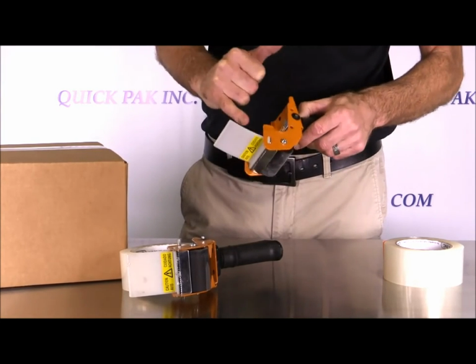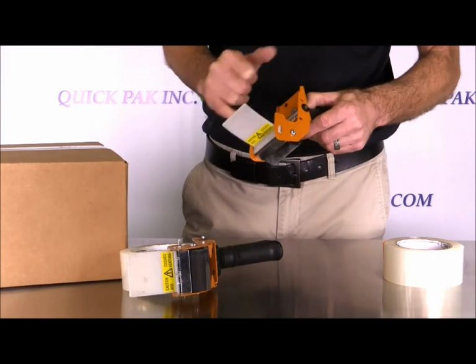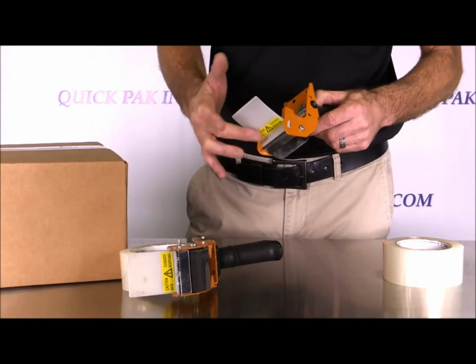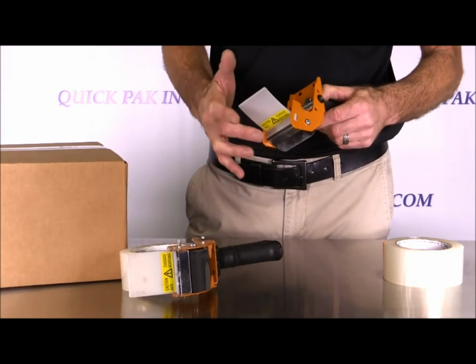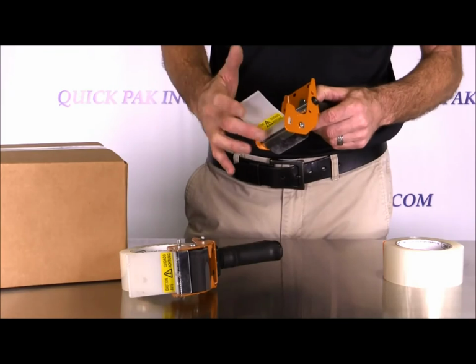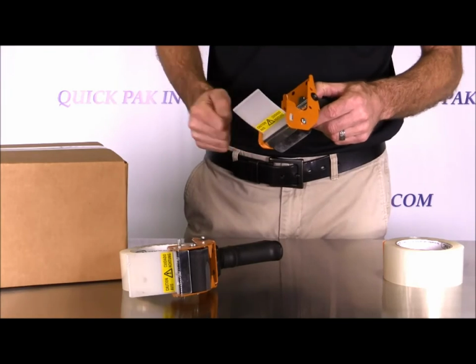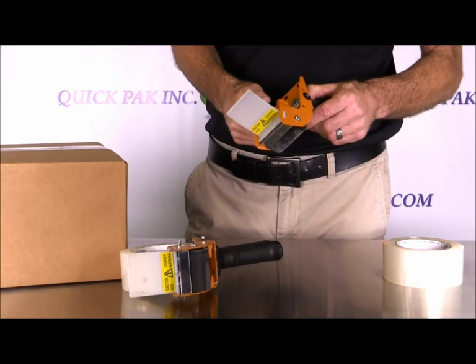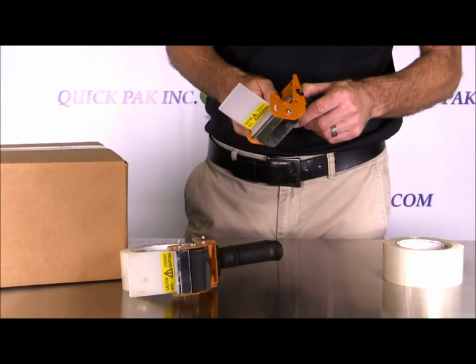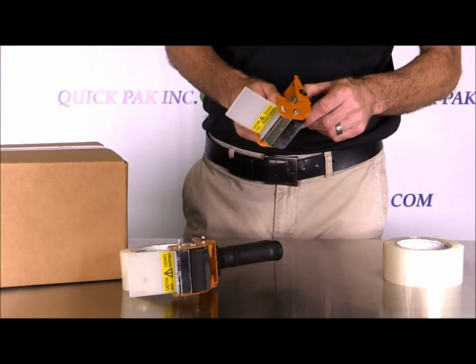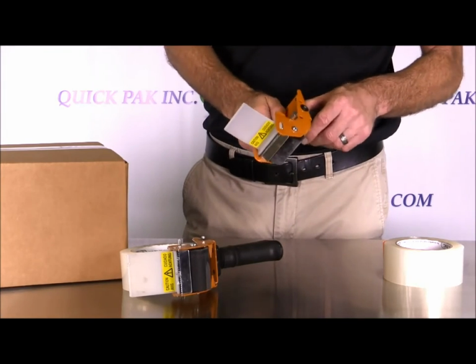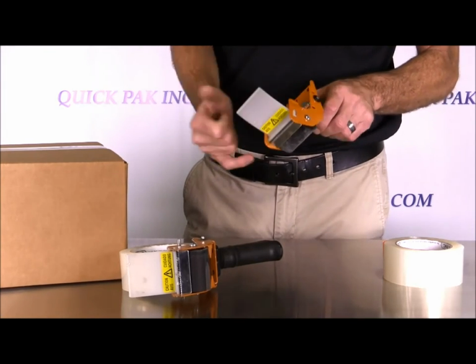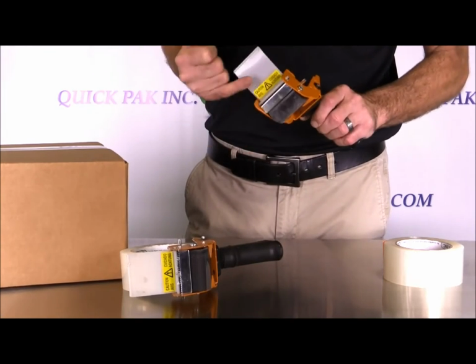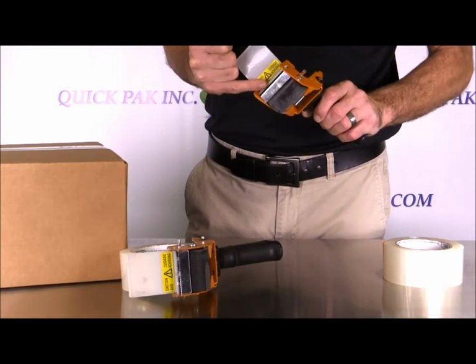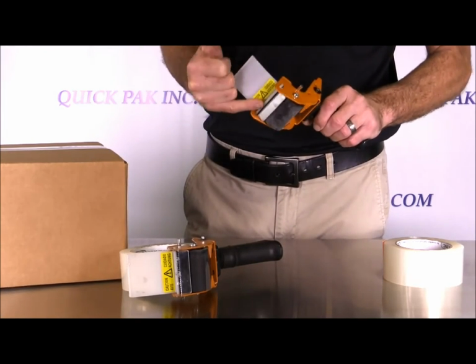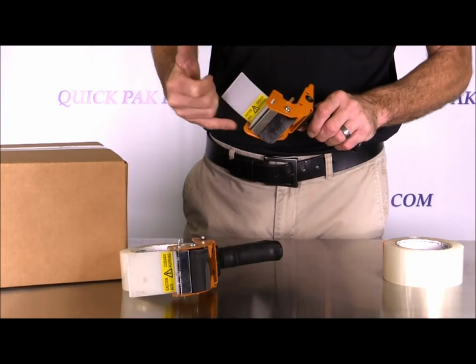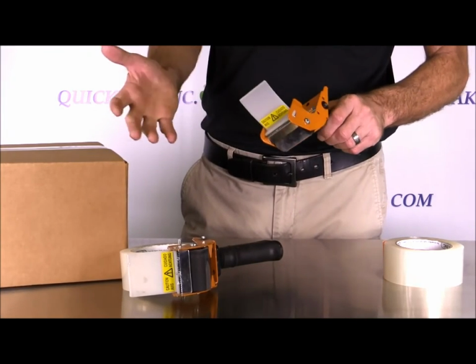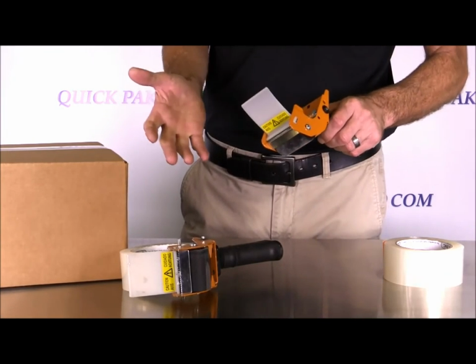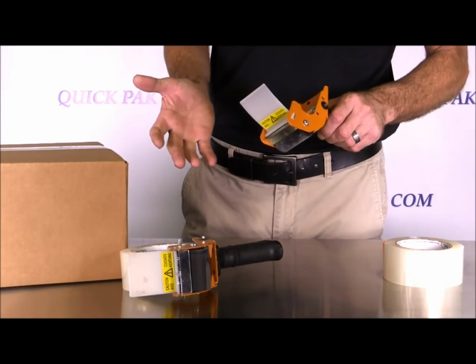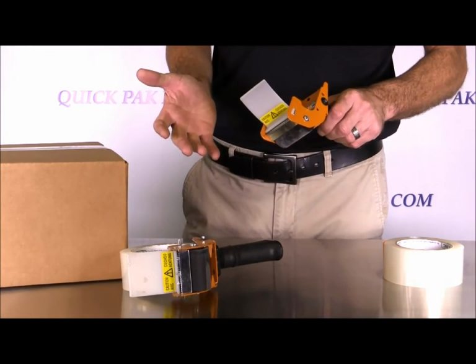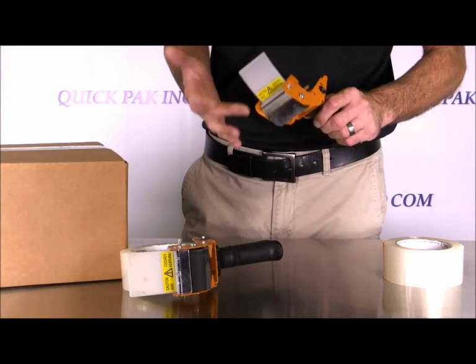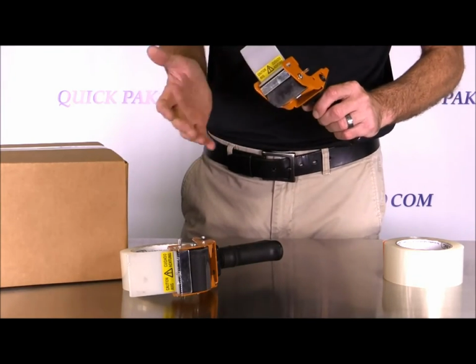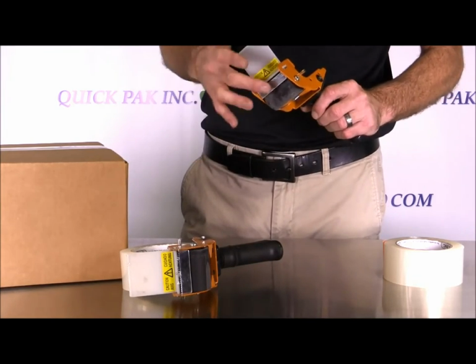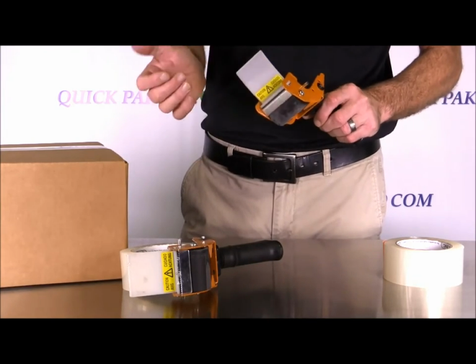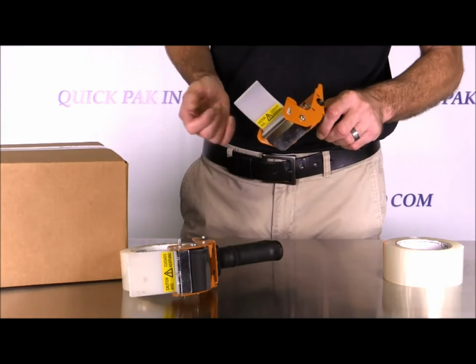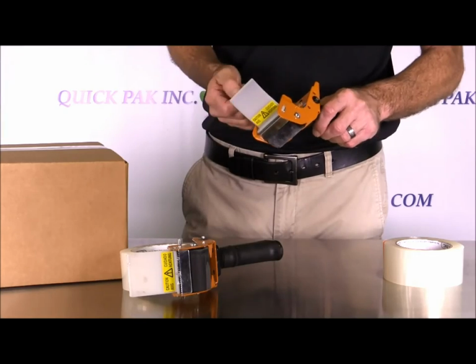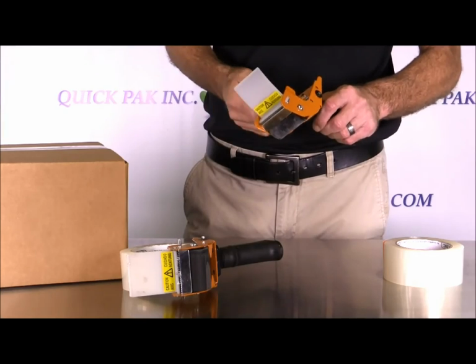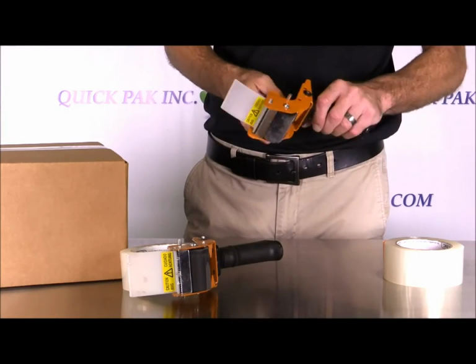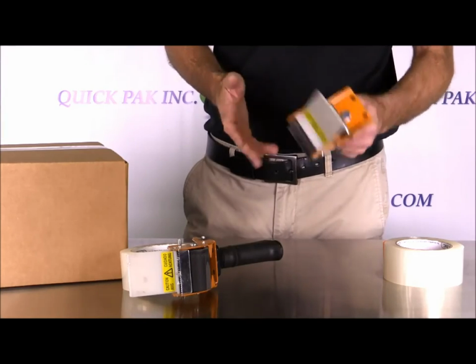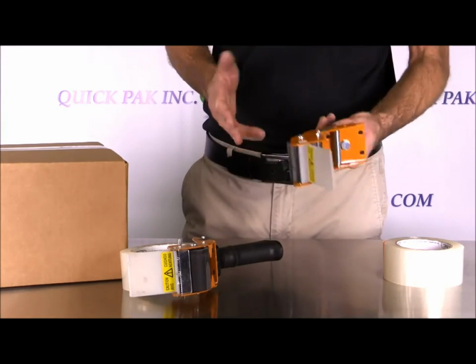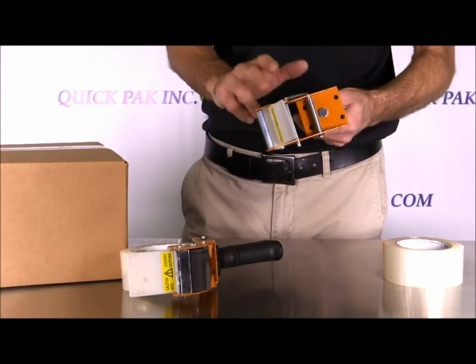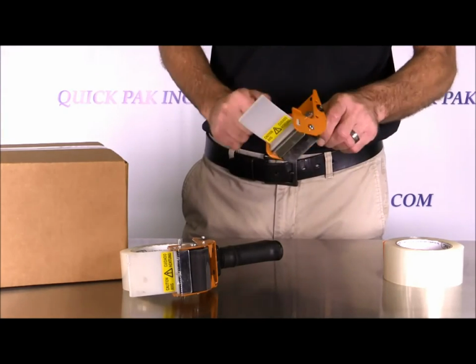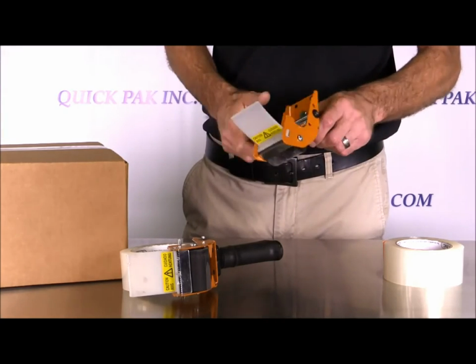On this unit the blades are not interchangeable. Depending on how much you use it, you can get a couple of years of use out of it before you have to replace the unit.